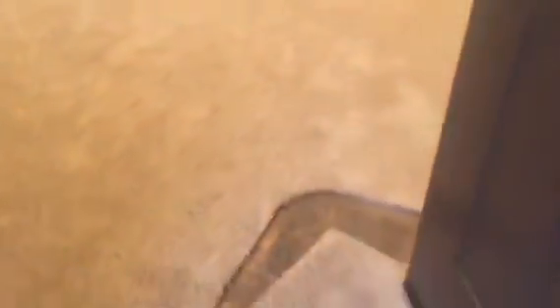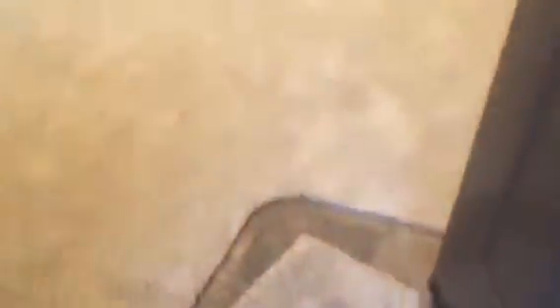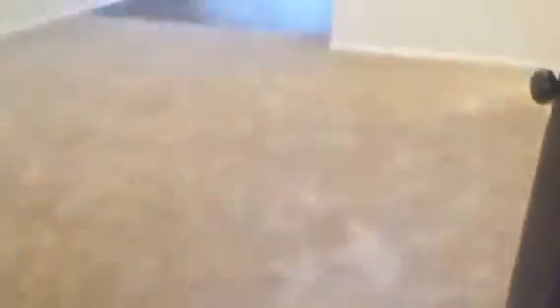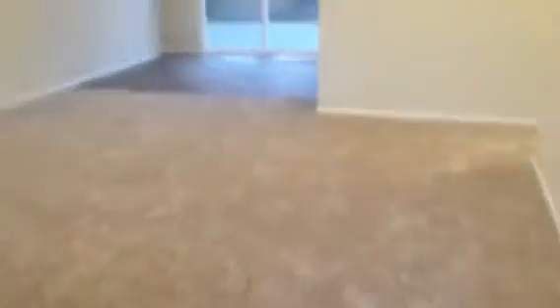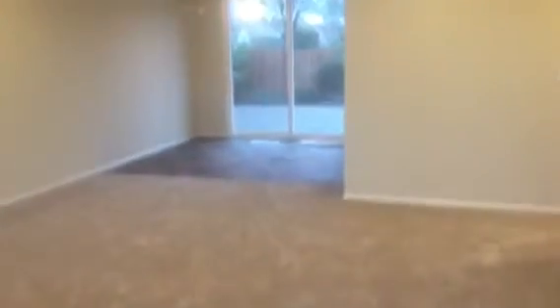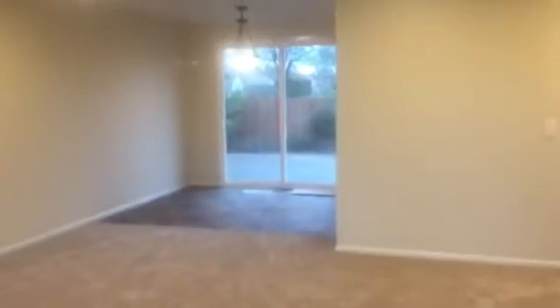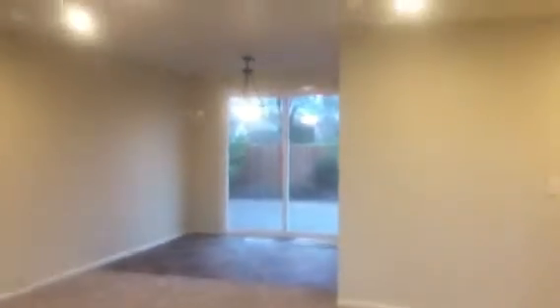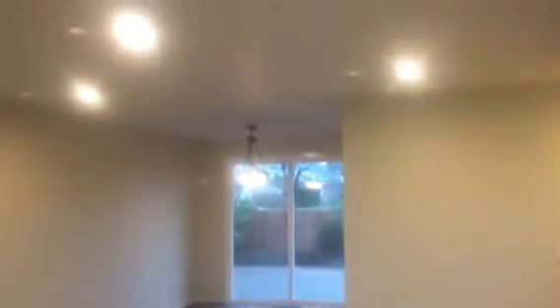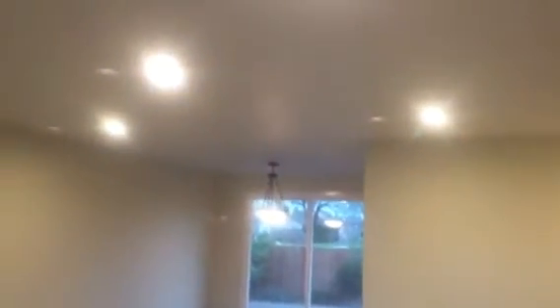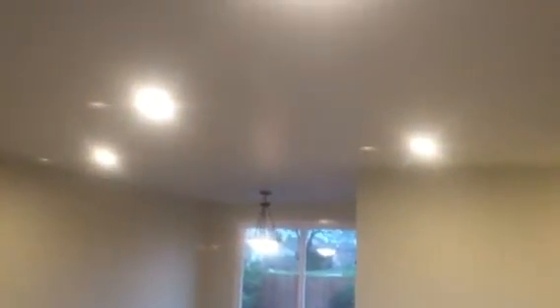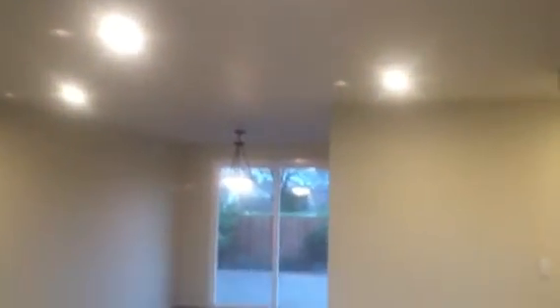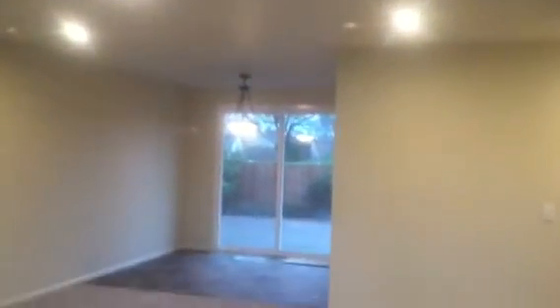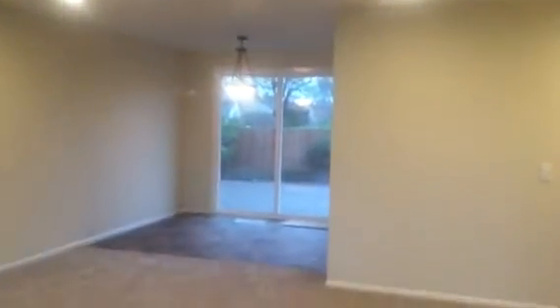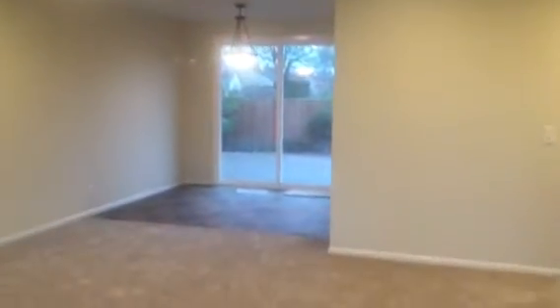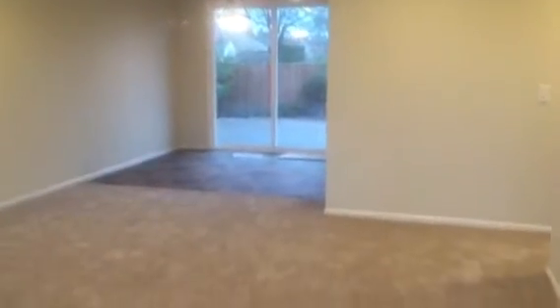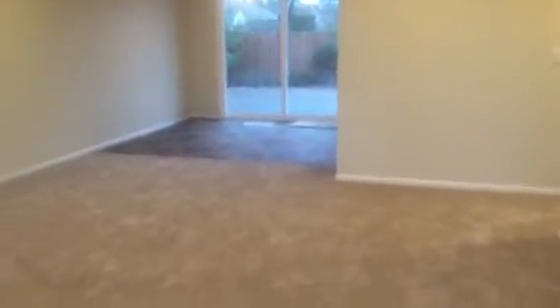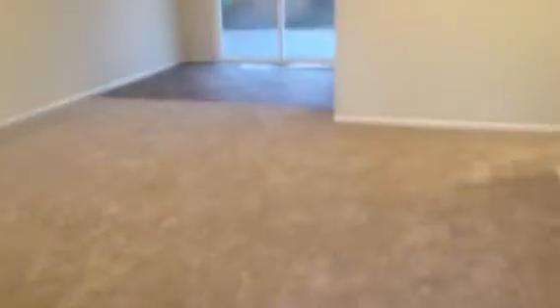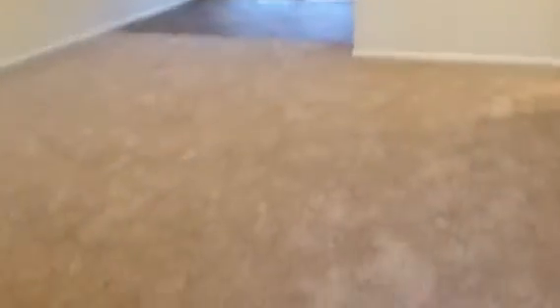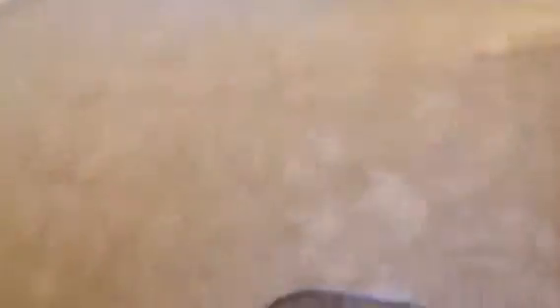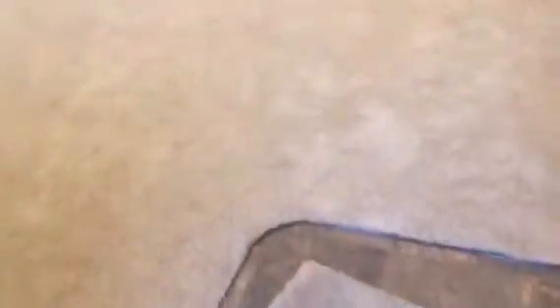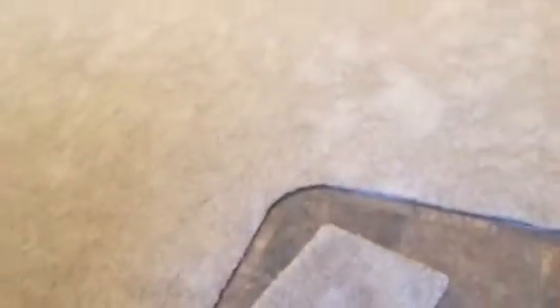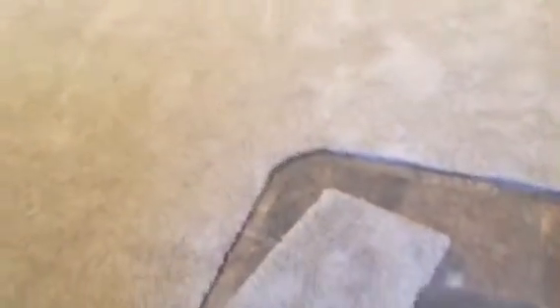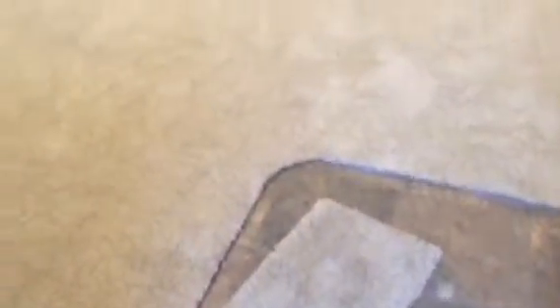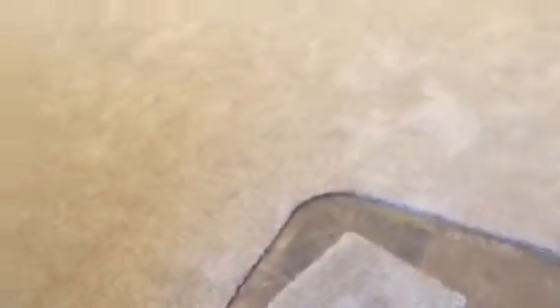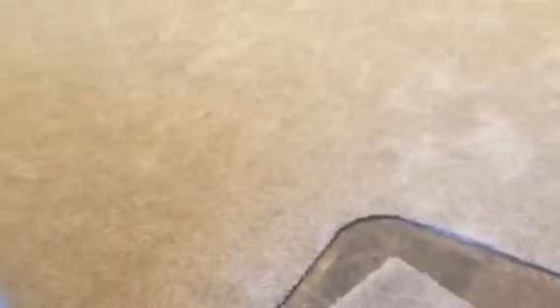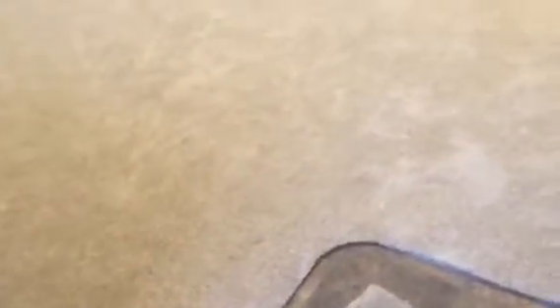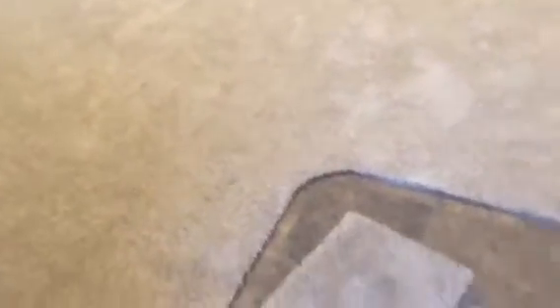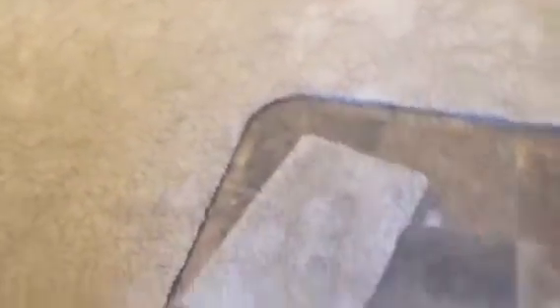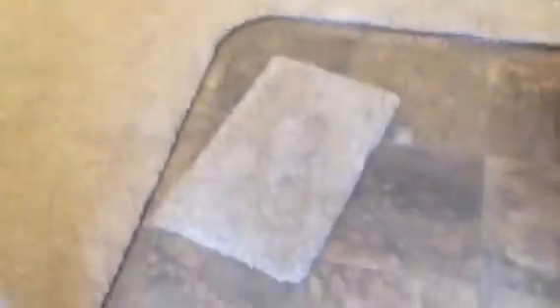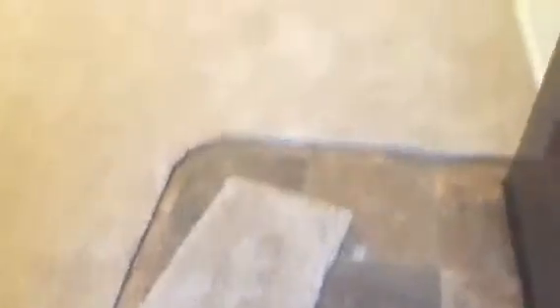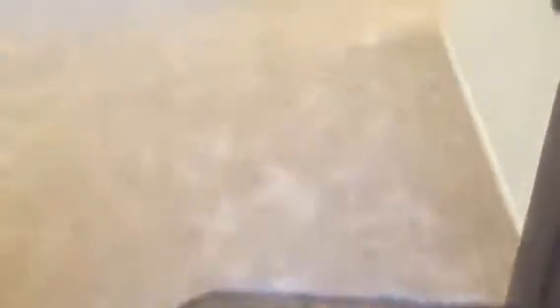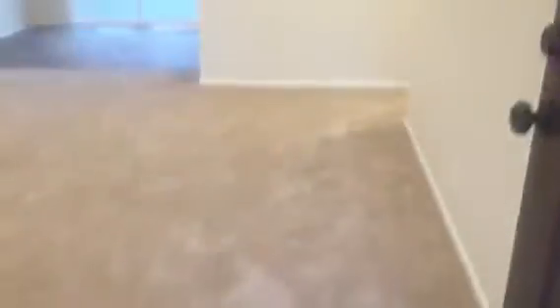How beautiful is this? Can lighting, freshly painted throughout, beautiful color palette, brand new vinyl, brand new carpeting, brand new lighting — everything in here is brand new.